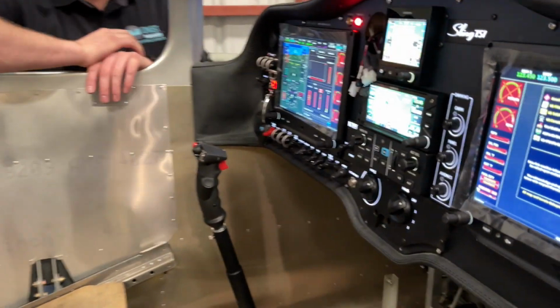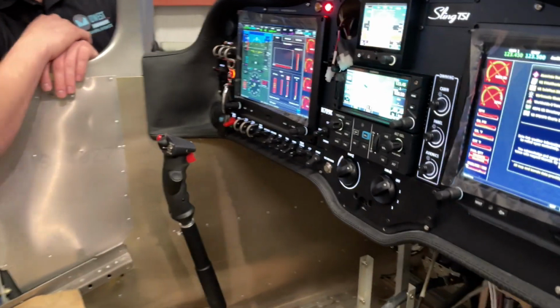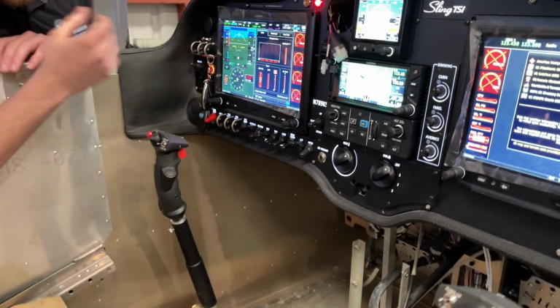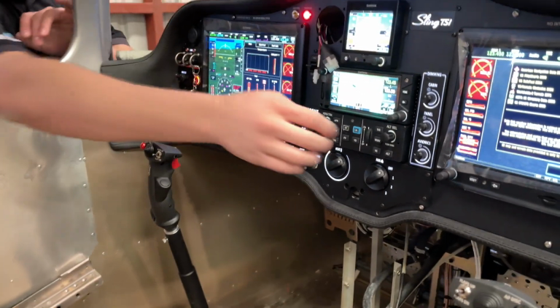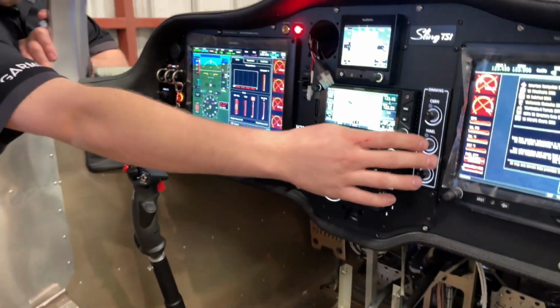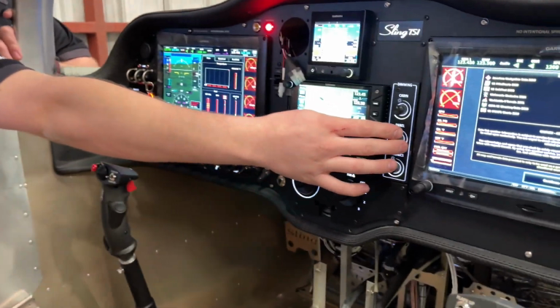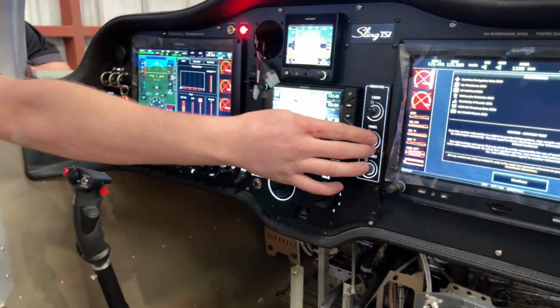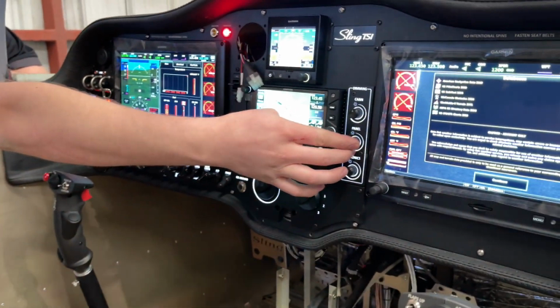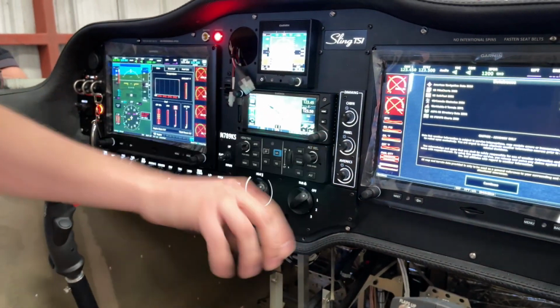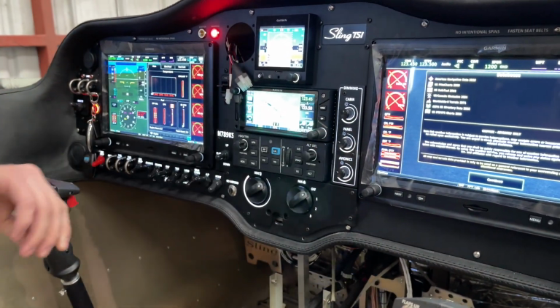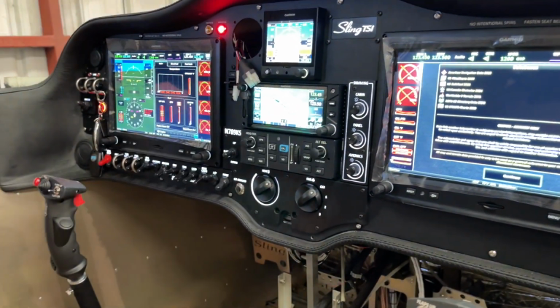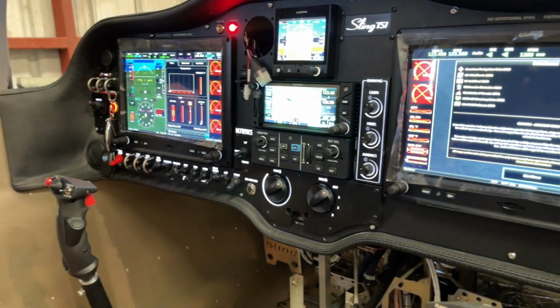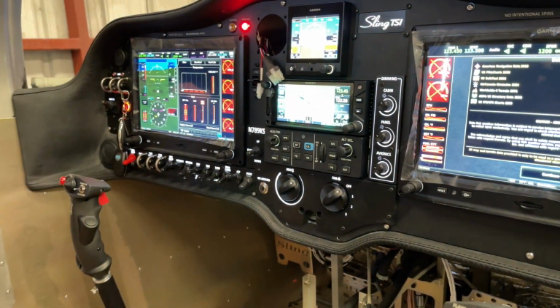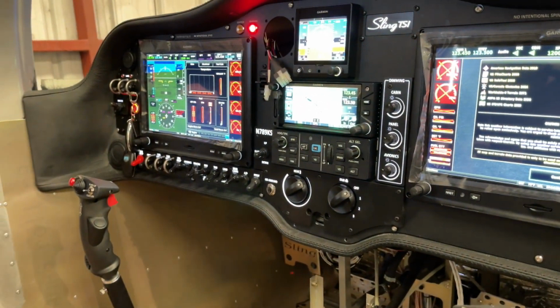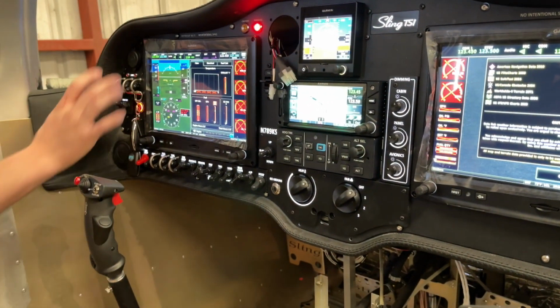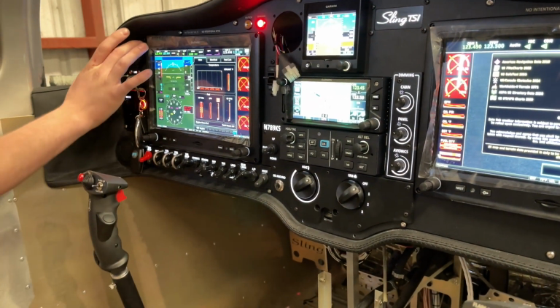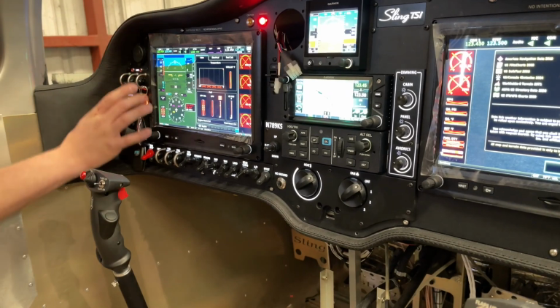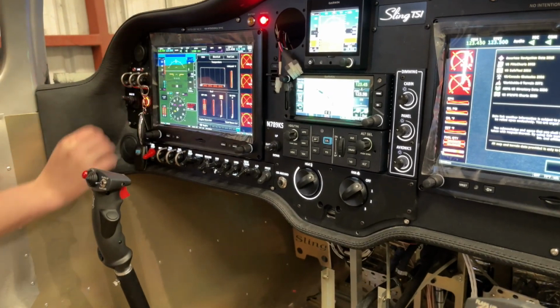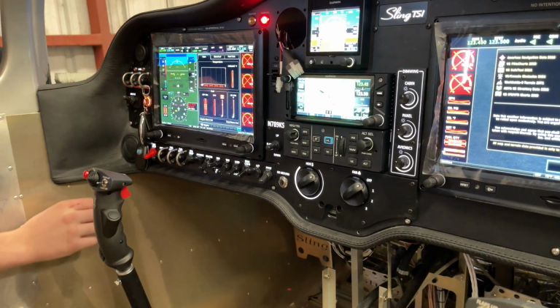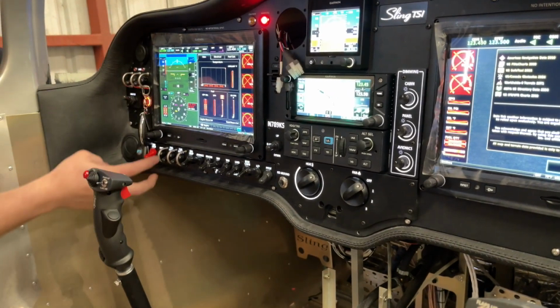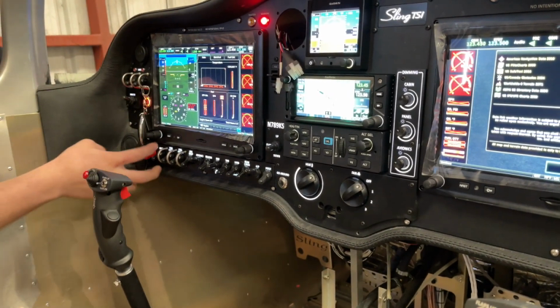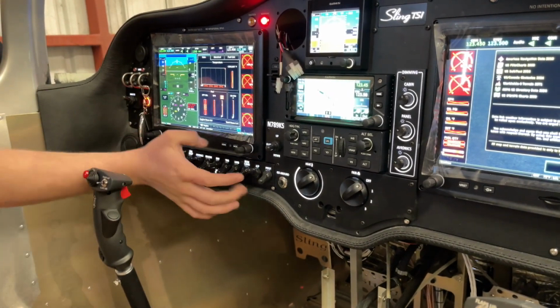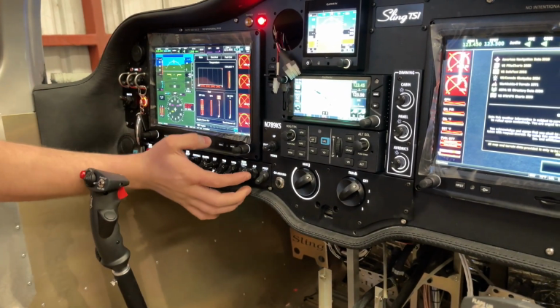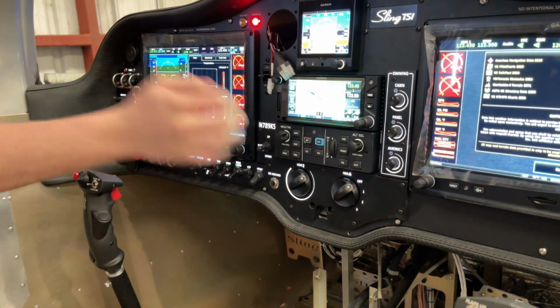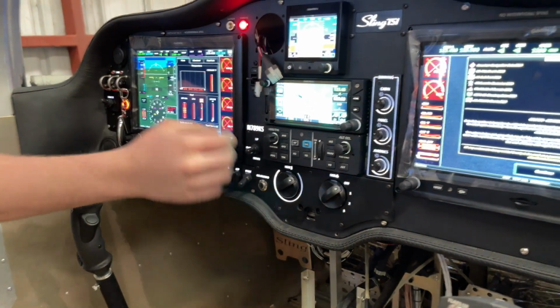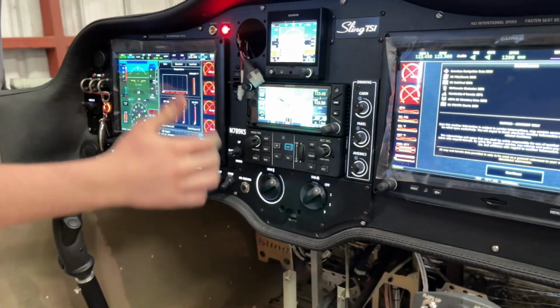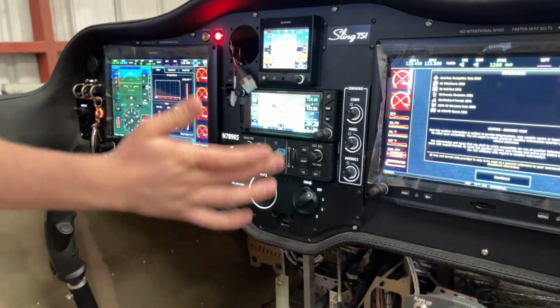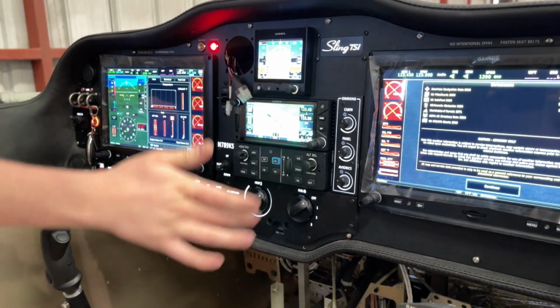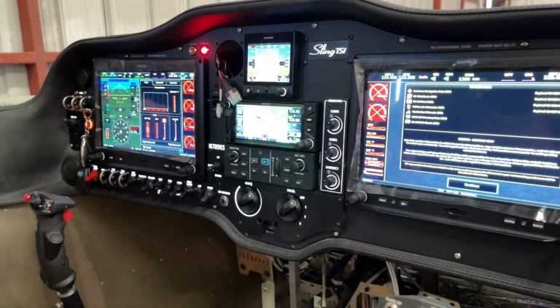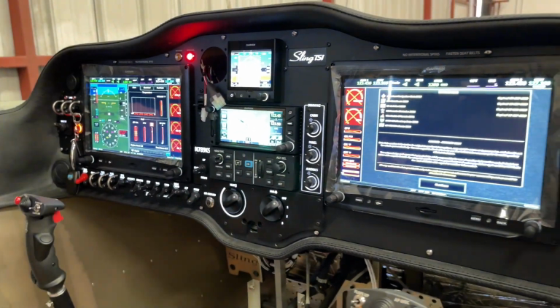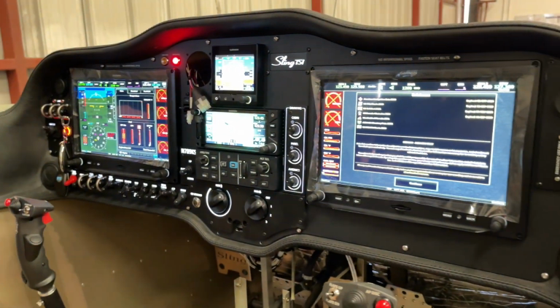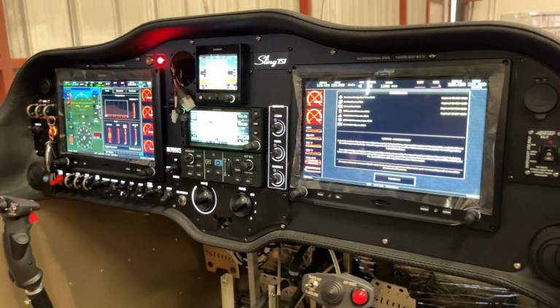First things first, you can see the panel backlighting here — we'll get it turned all the way up. So we've got our lane switch panel here, our main switch panel, and then our center stack, all of that is backlit.